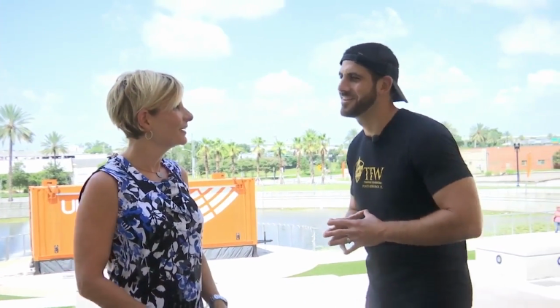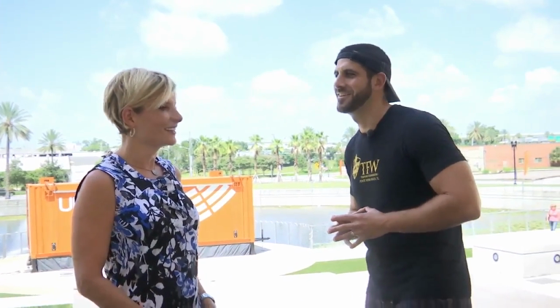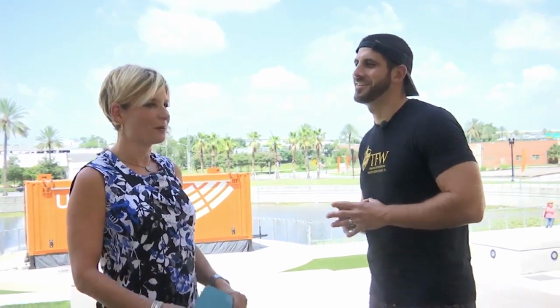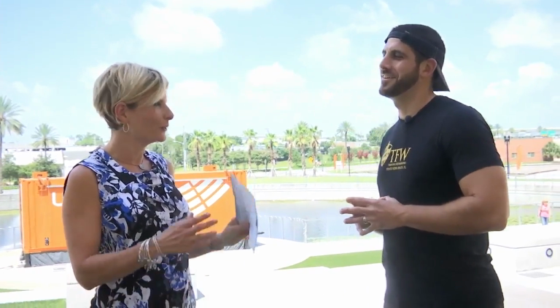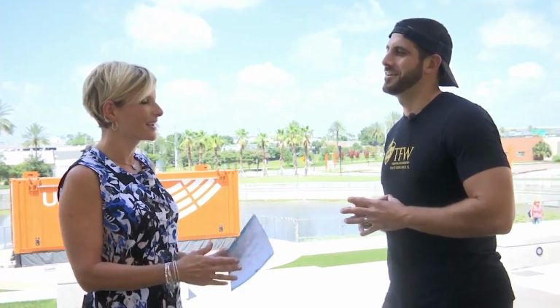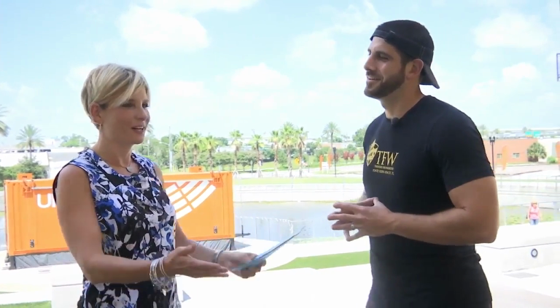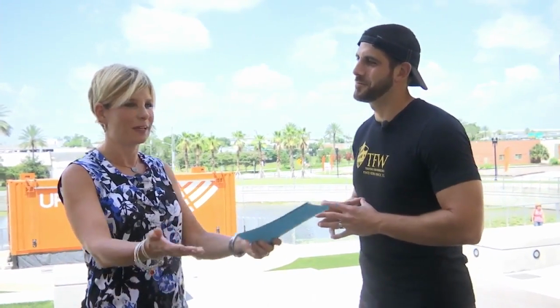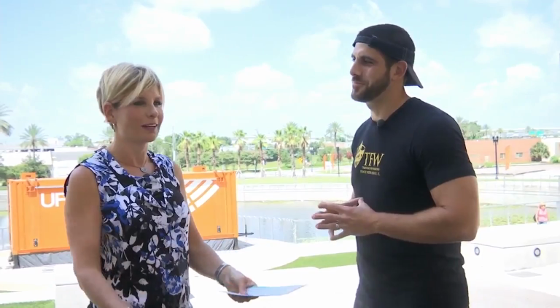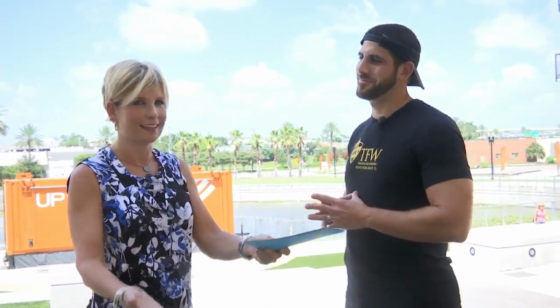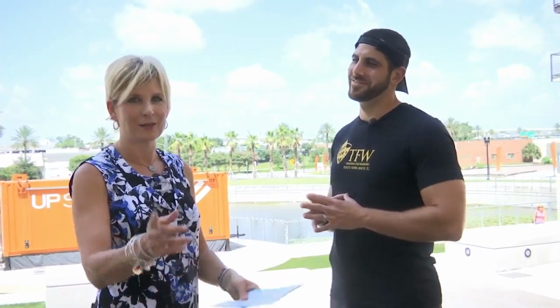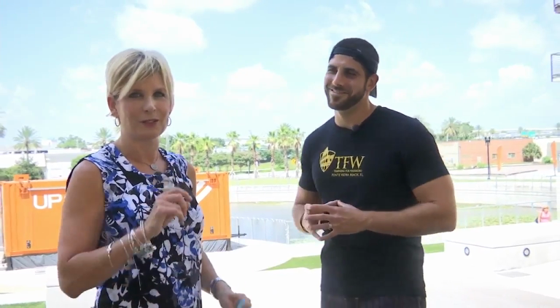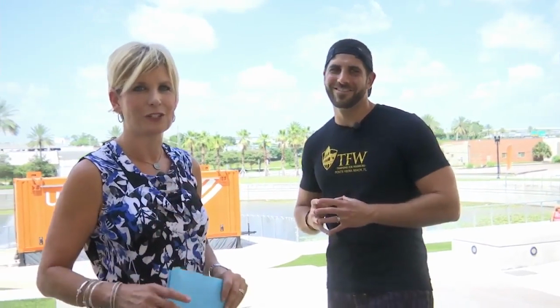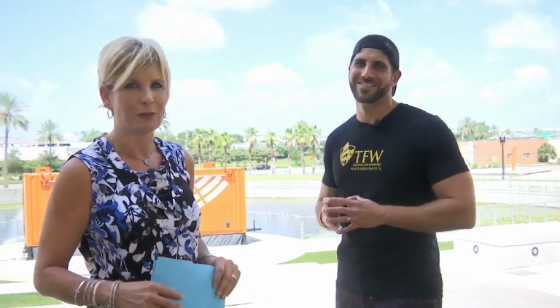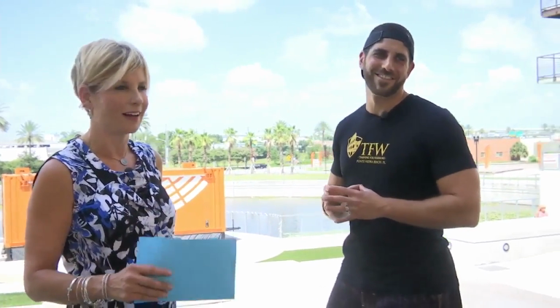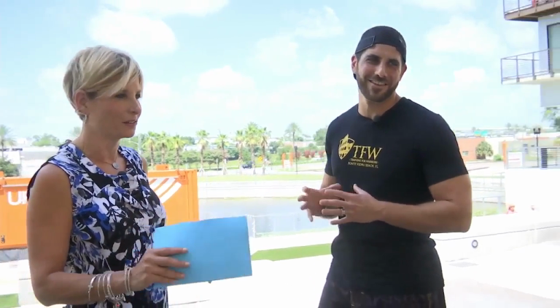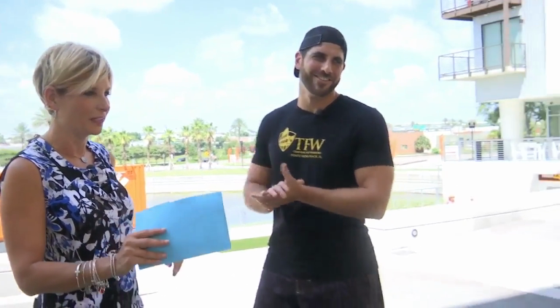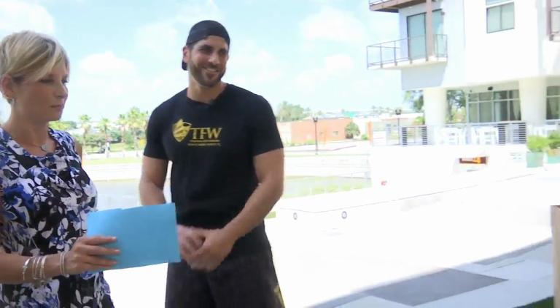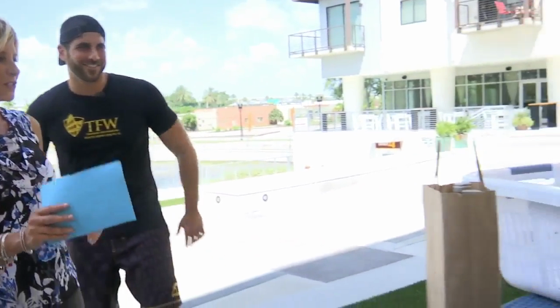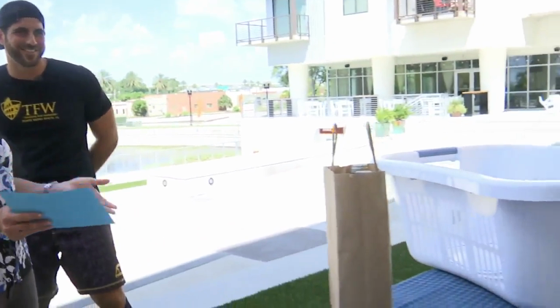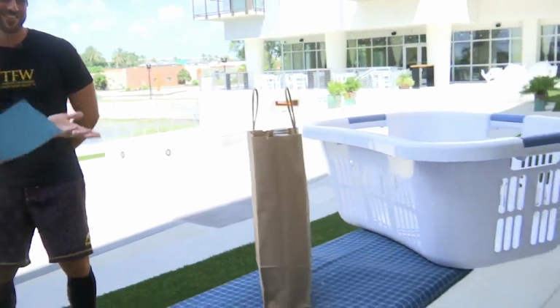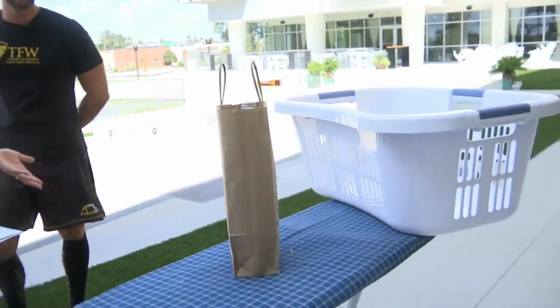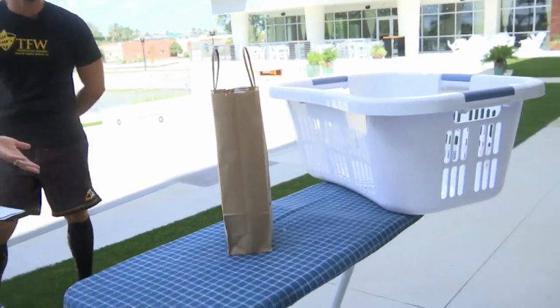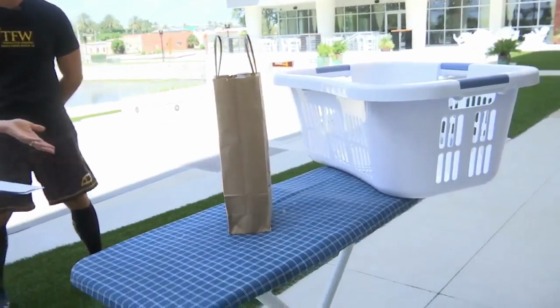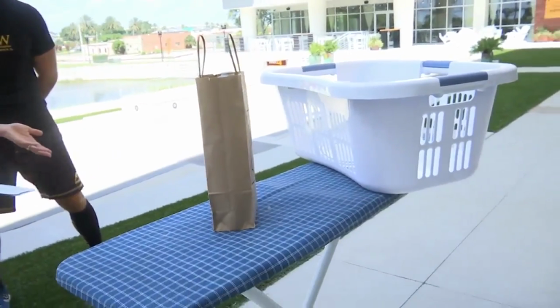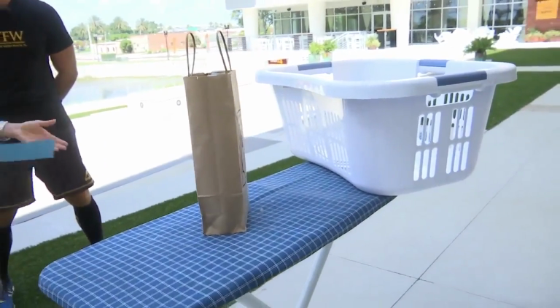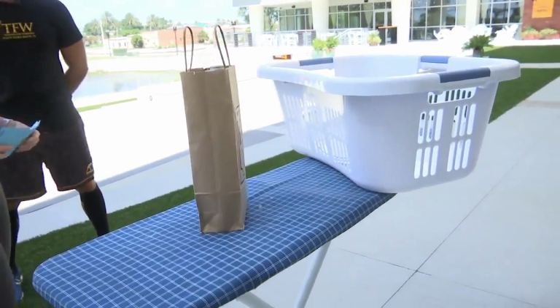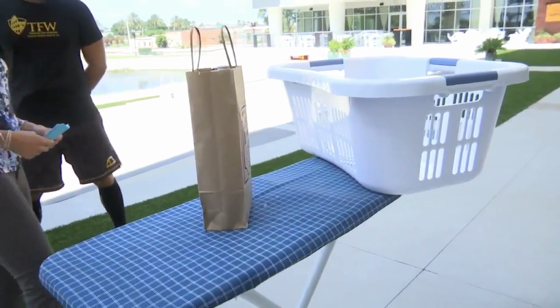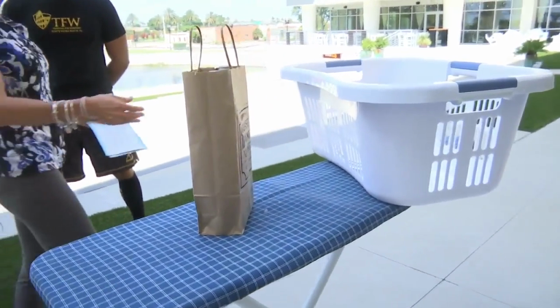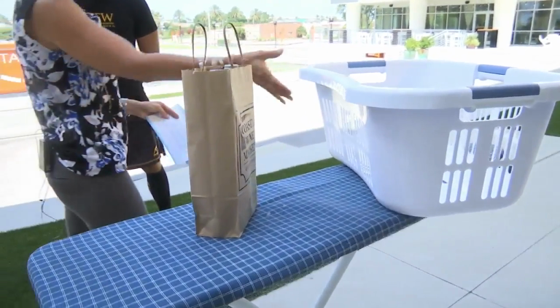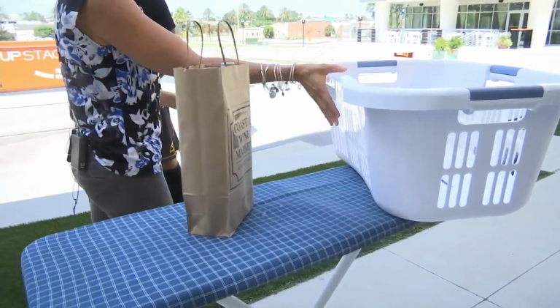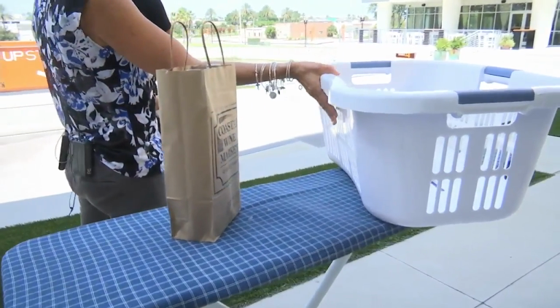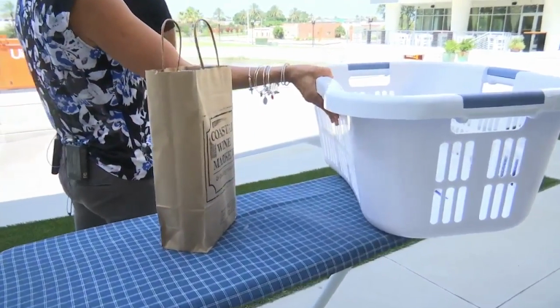While you were standing here, we brought in the items that you just heard about on that little video piece. So these are the items that you've been tasked with using in some kind of a workout. What do you want to start with here?